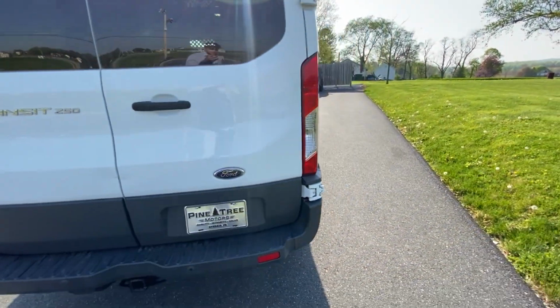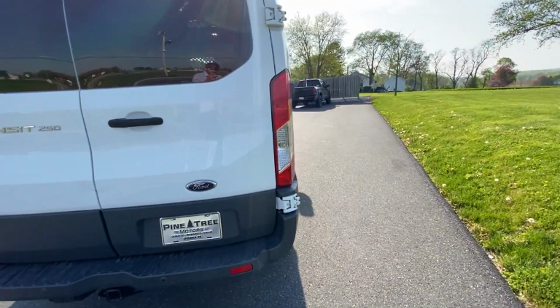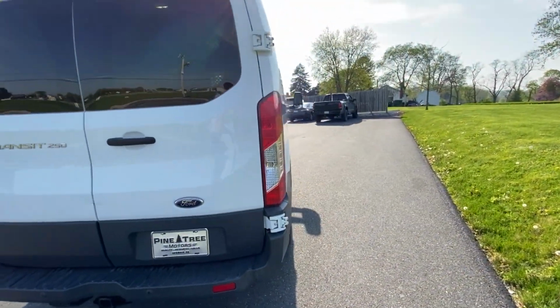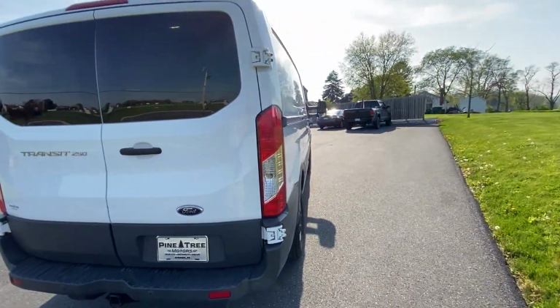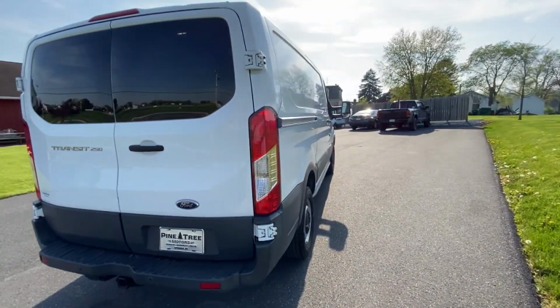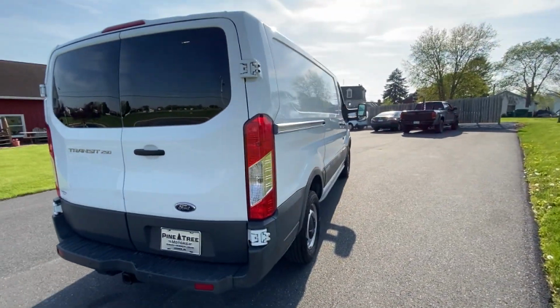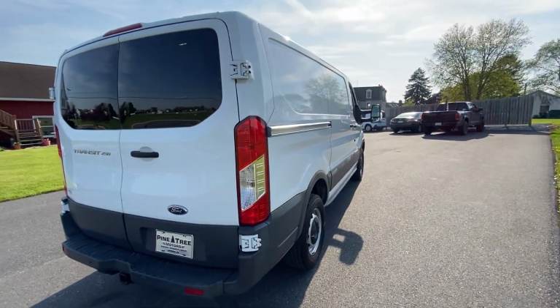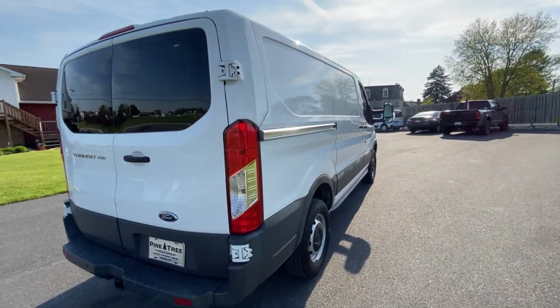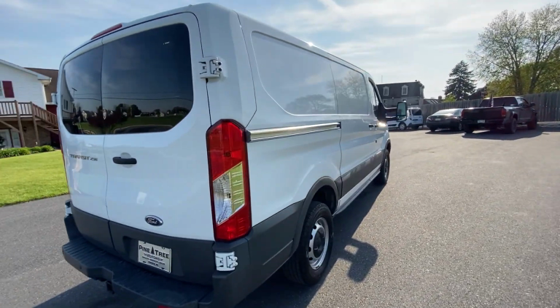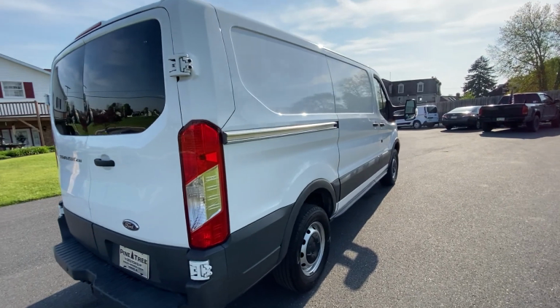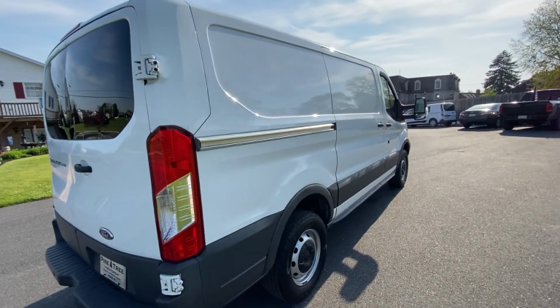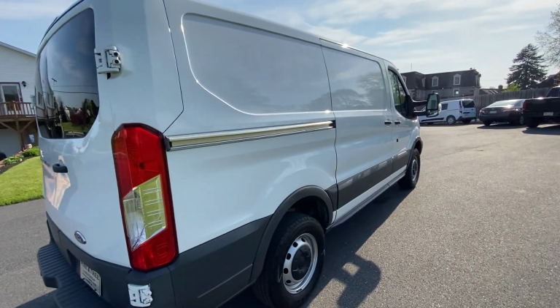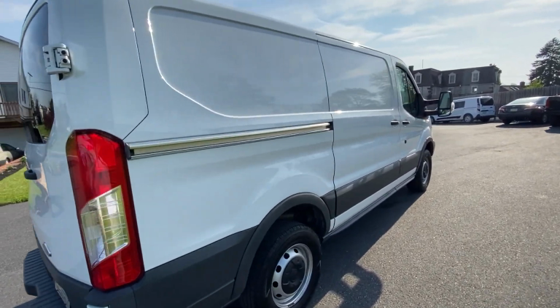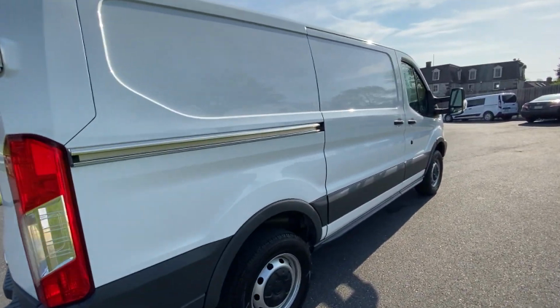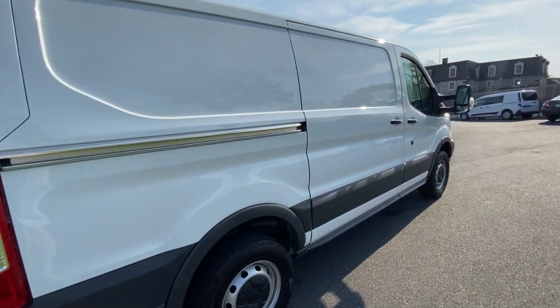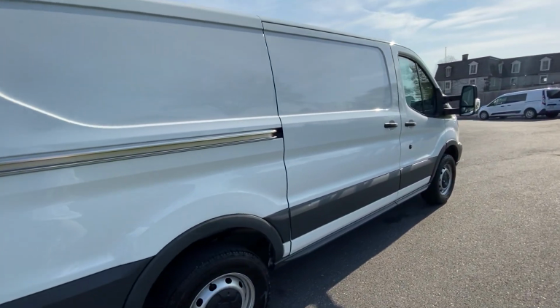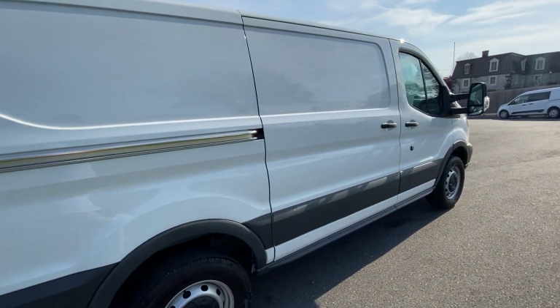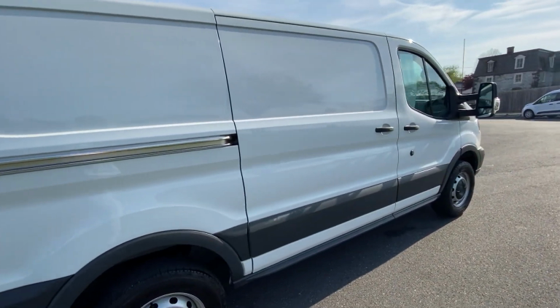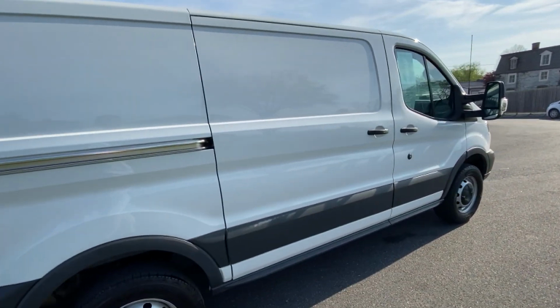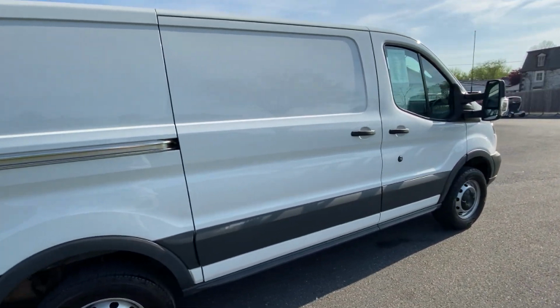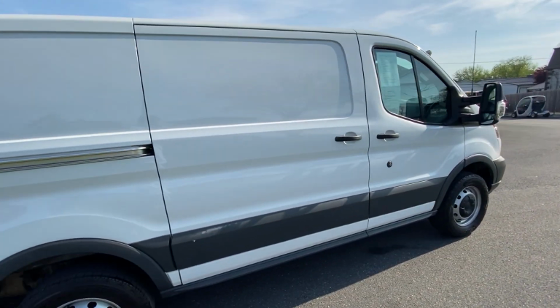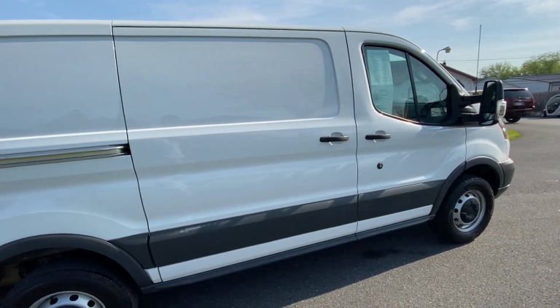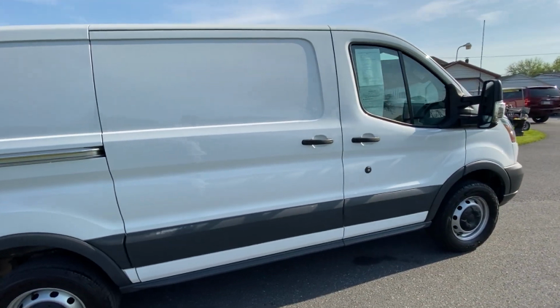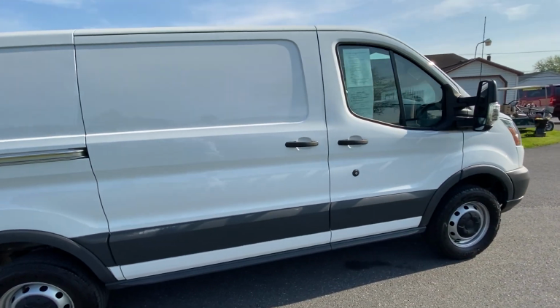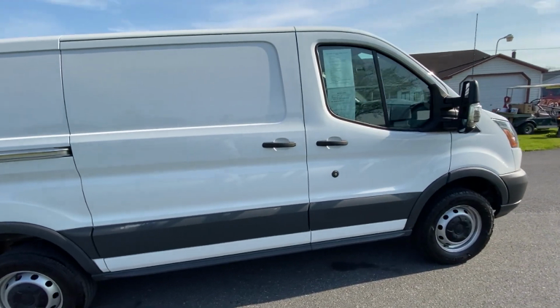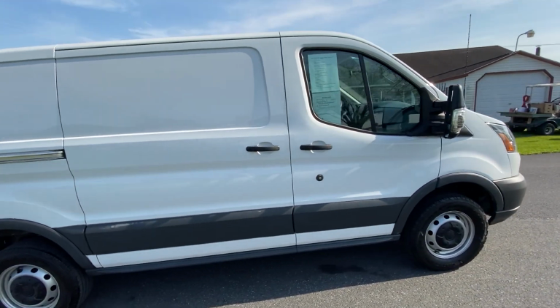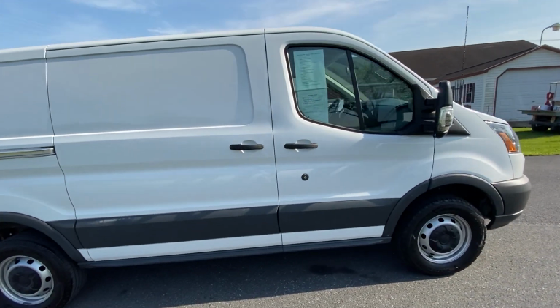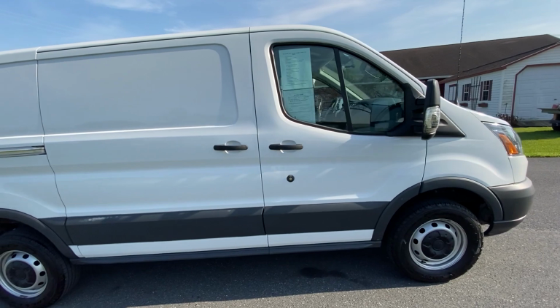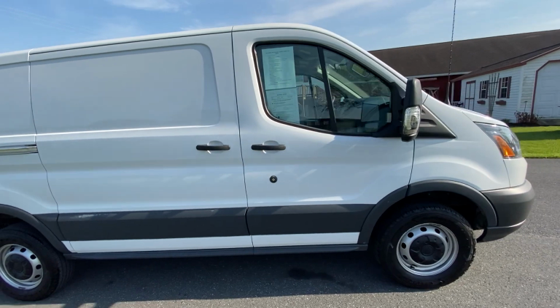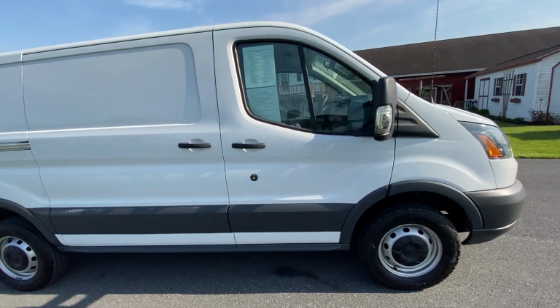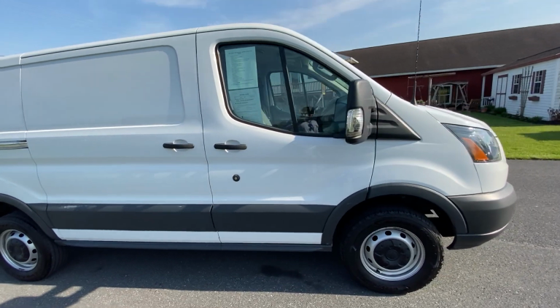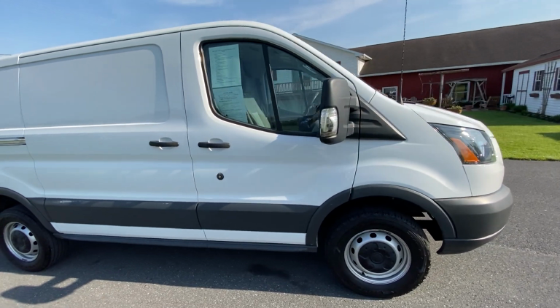We've just had this thing through our mechanic shop. It's been fully serviced and inspected — fresh oil change, filter, everything it could ever need. It's ready to work.